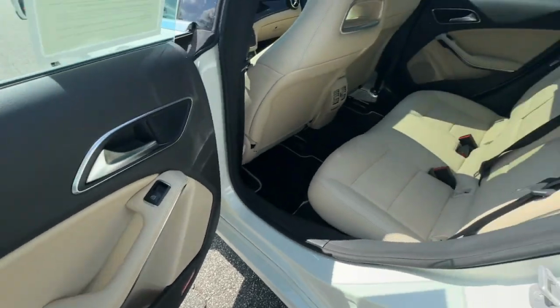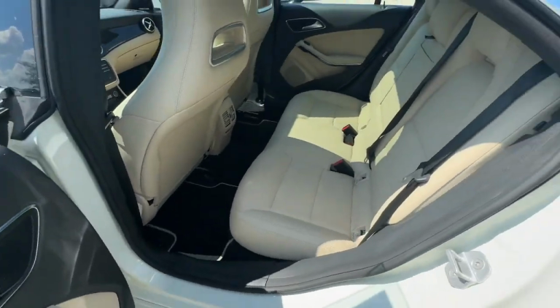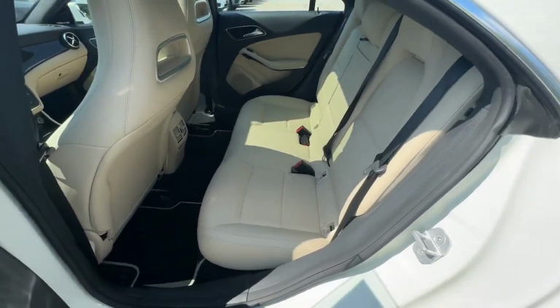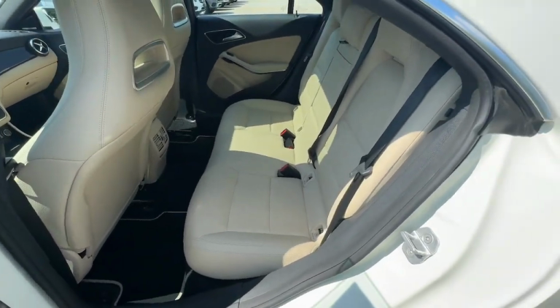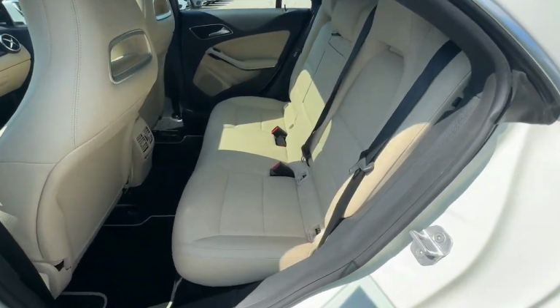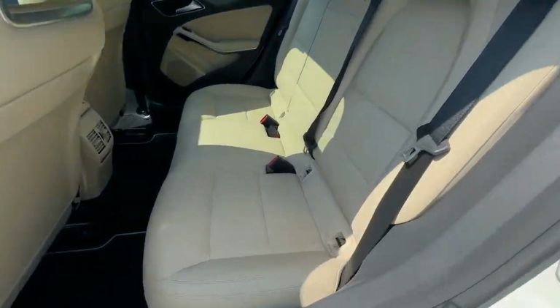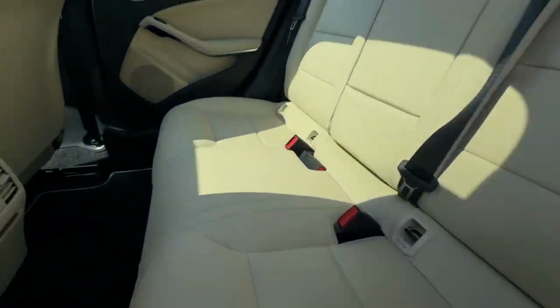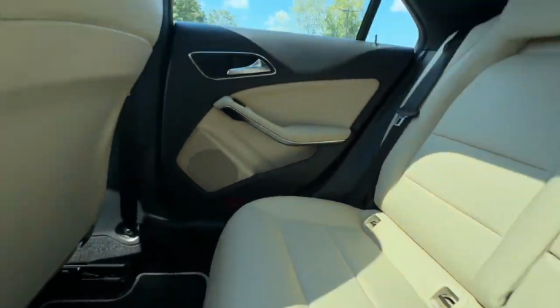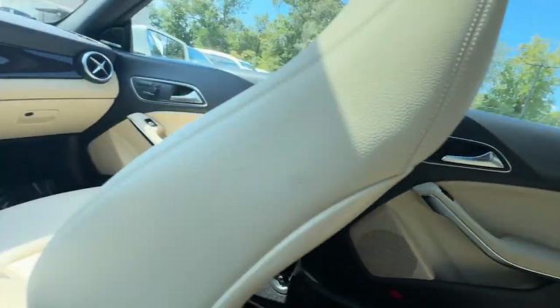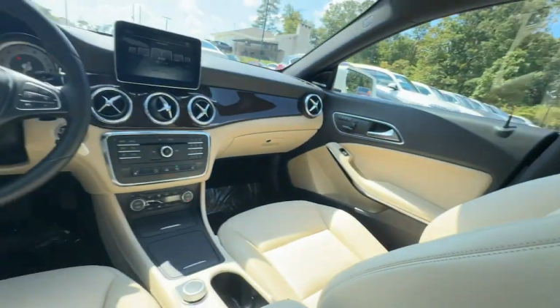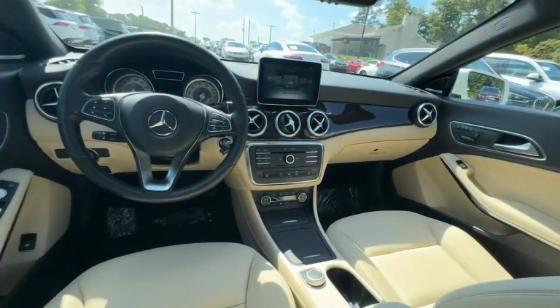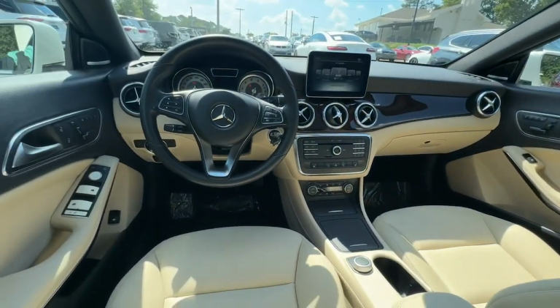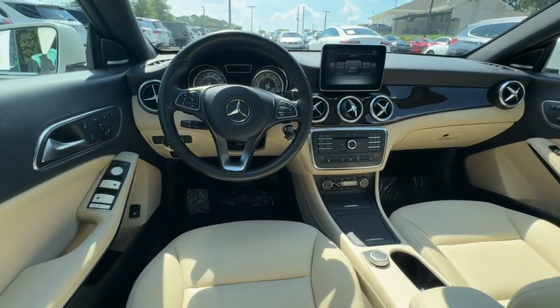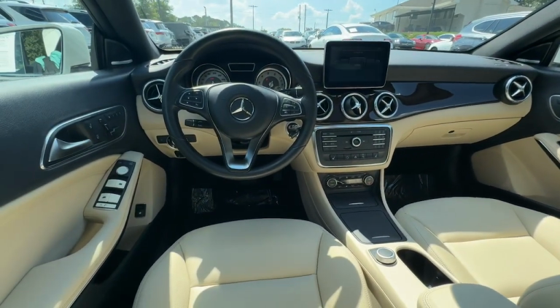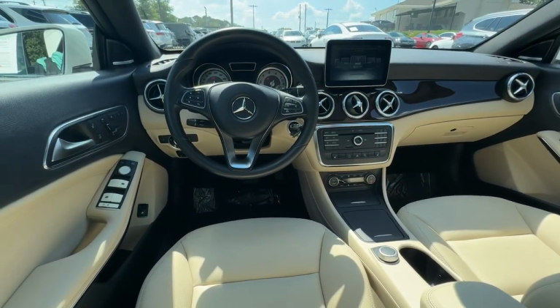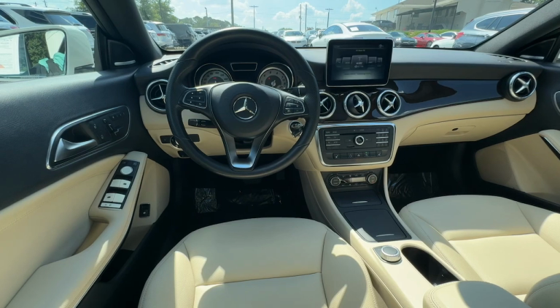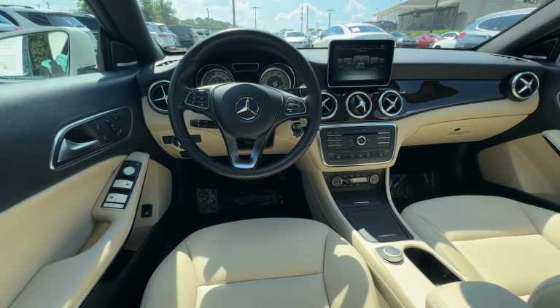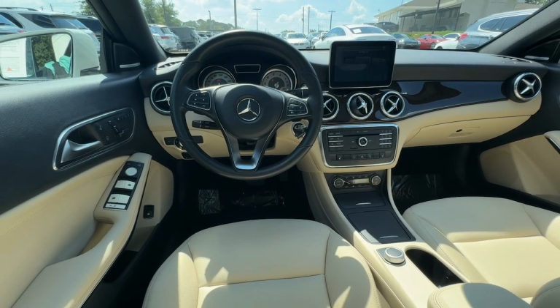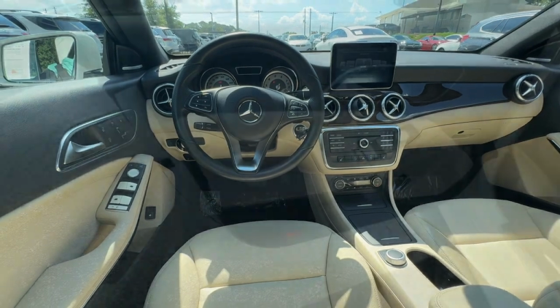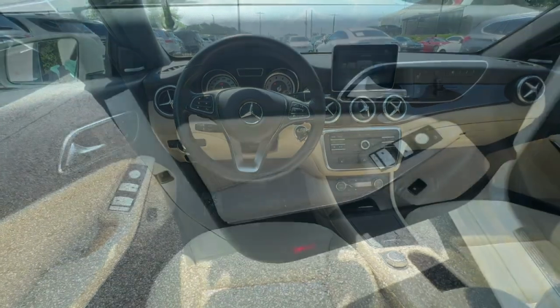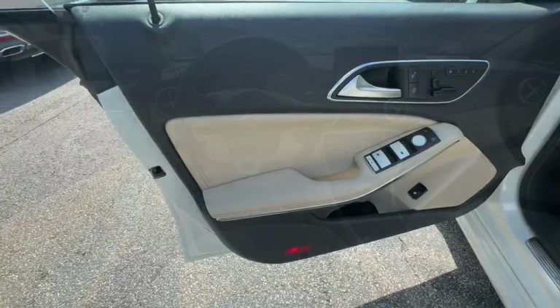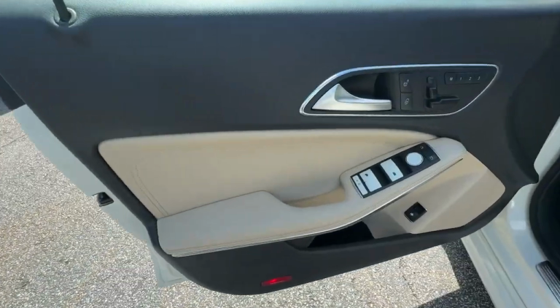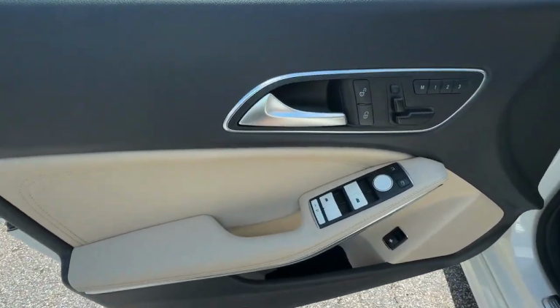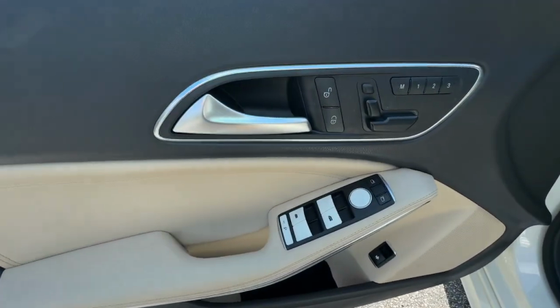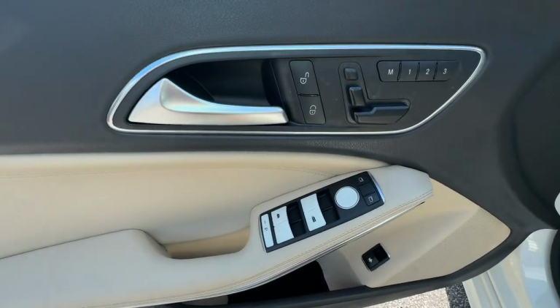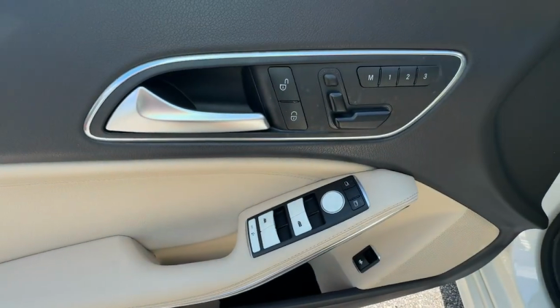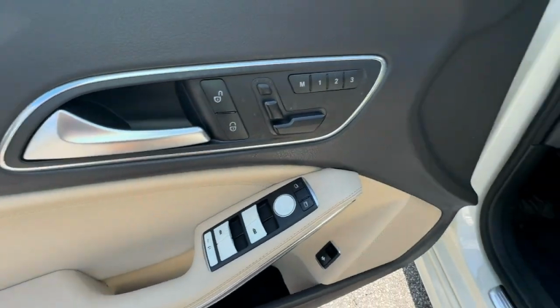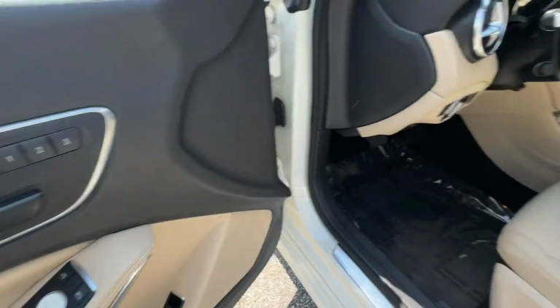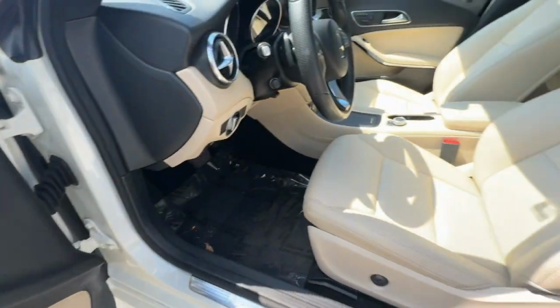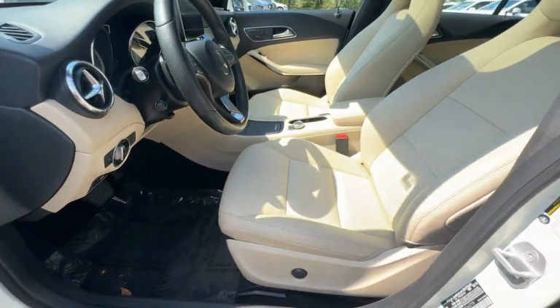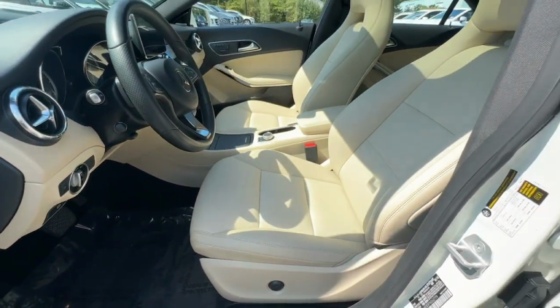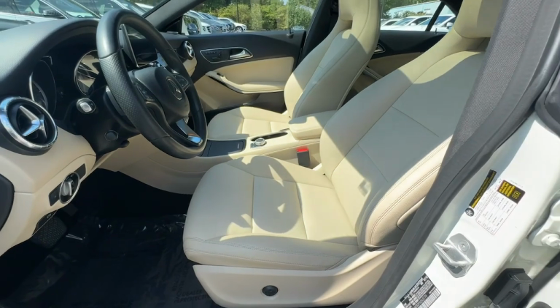Panoramic roof, navigation system, keyless entry, premium sound system, satellite radio, fog lamps, keyless start, heated mirrors, alarm, heated front seat.